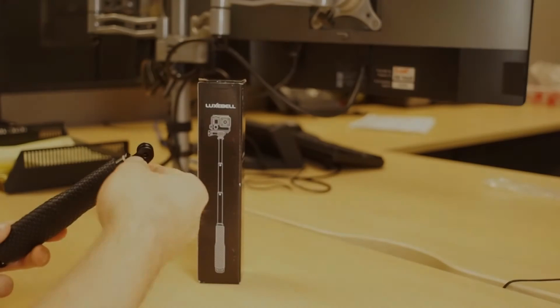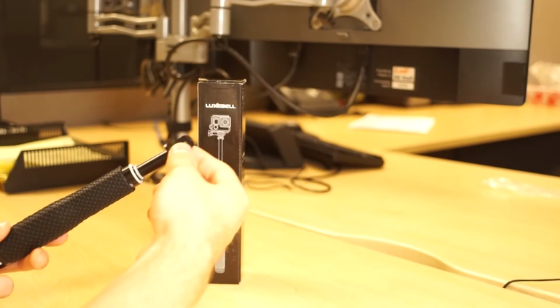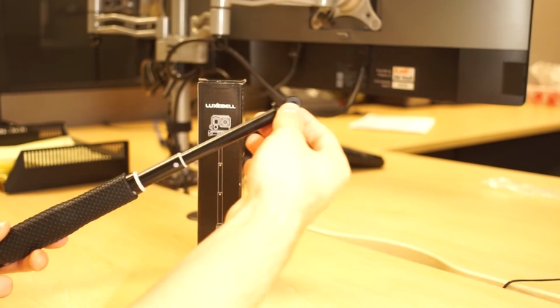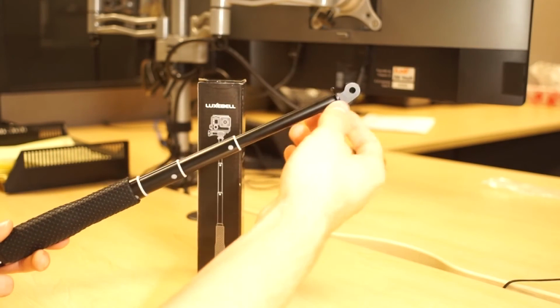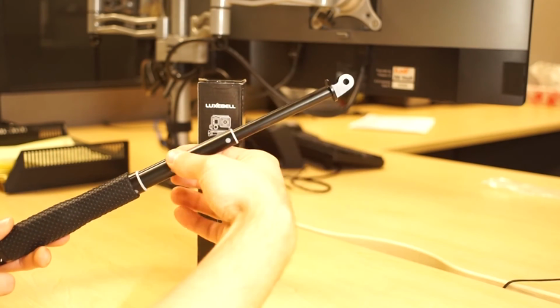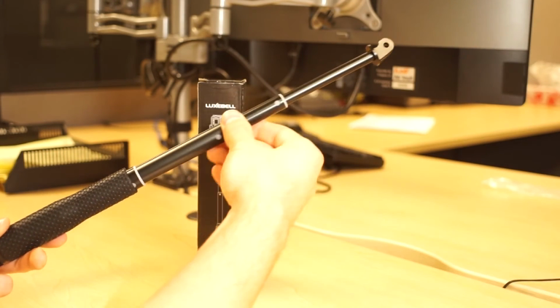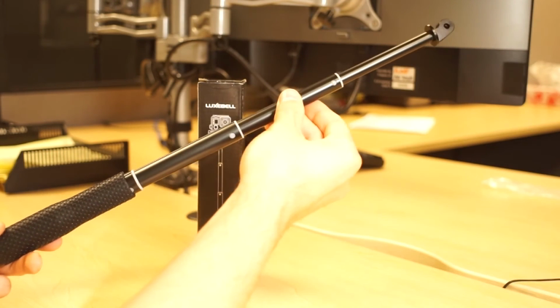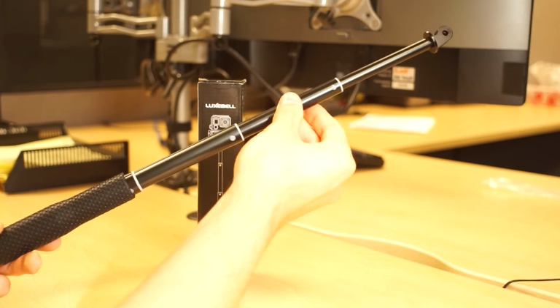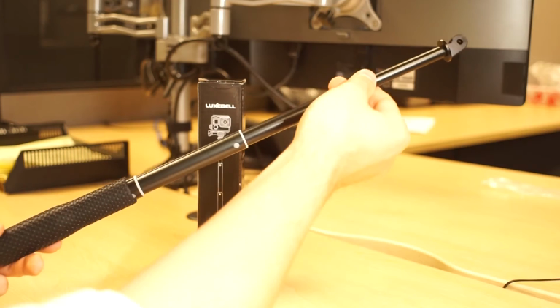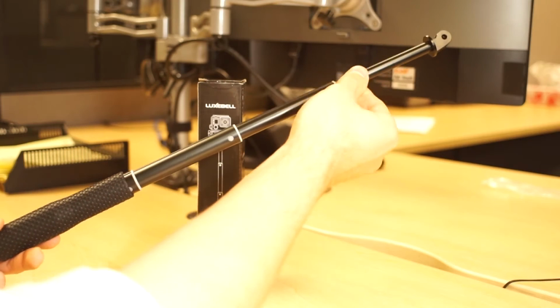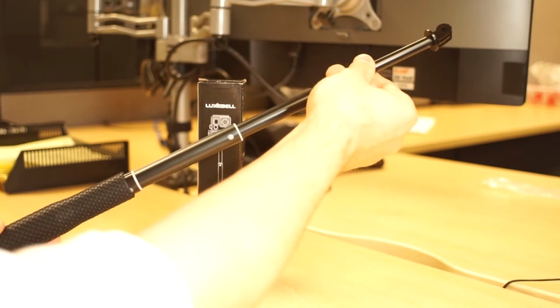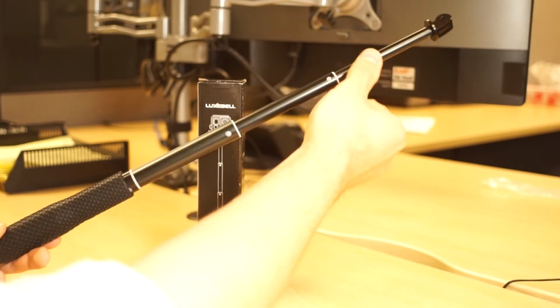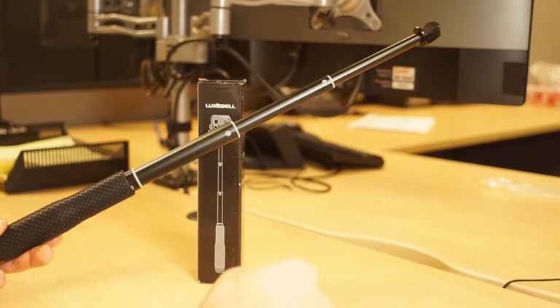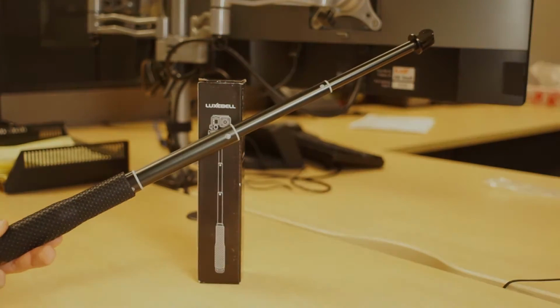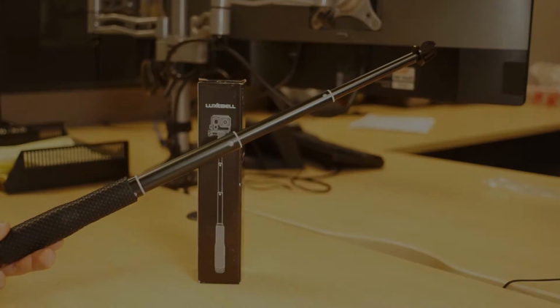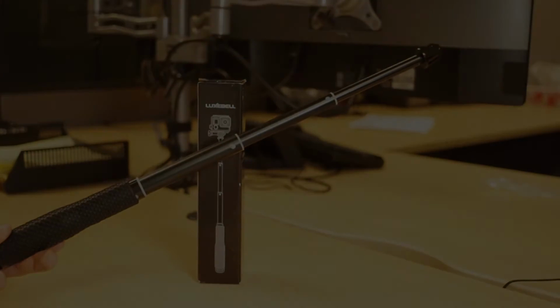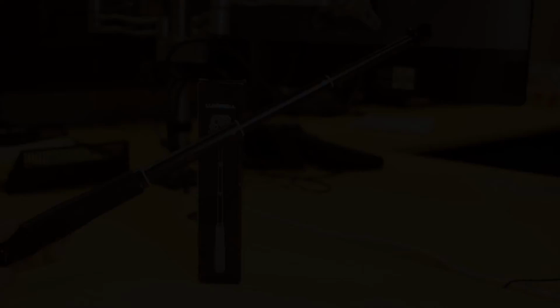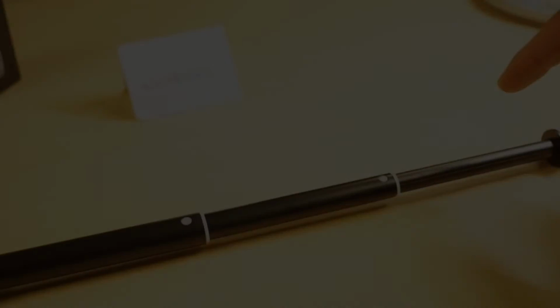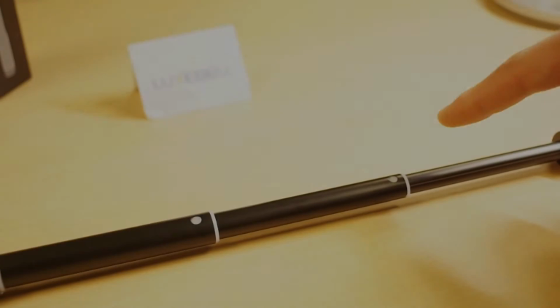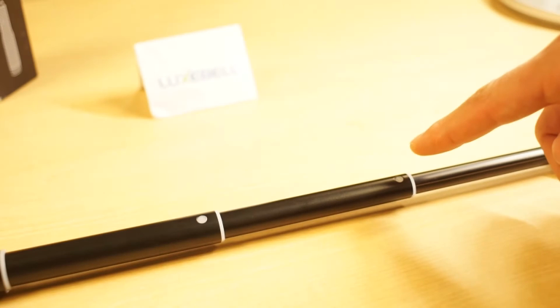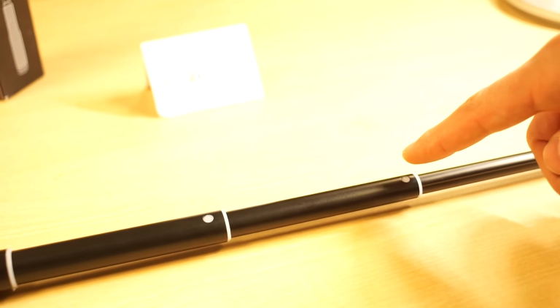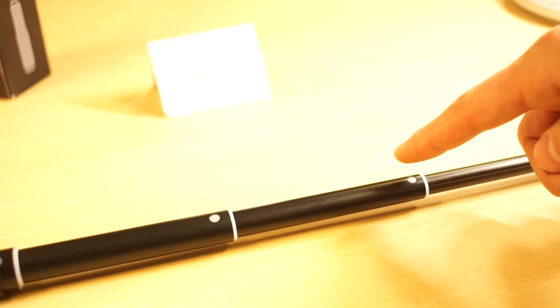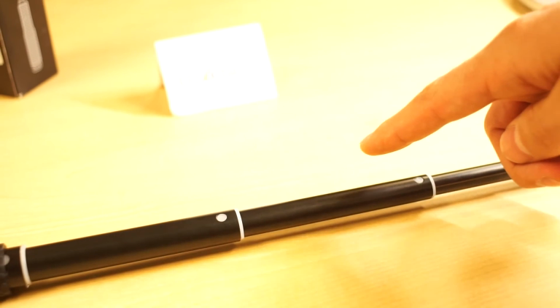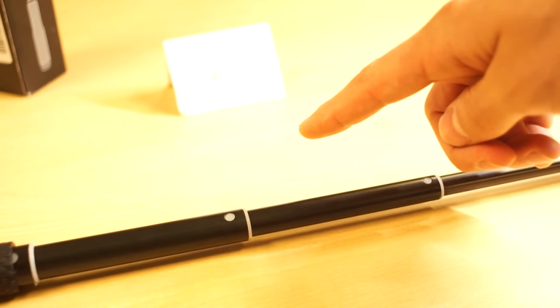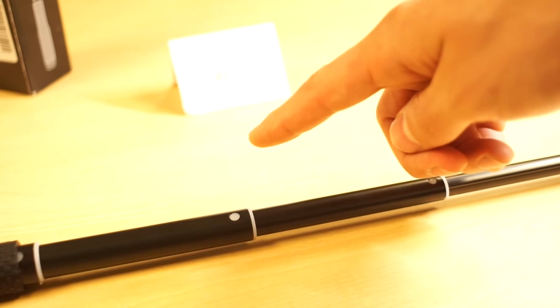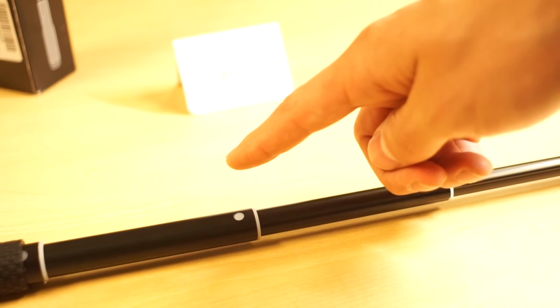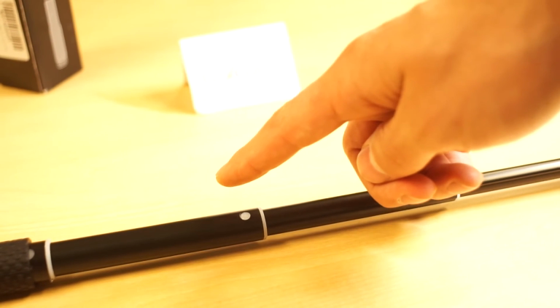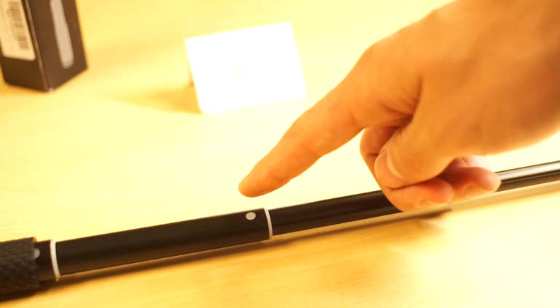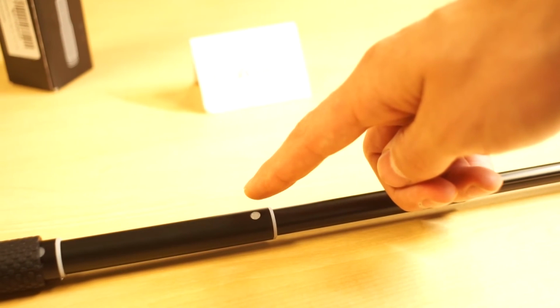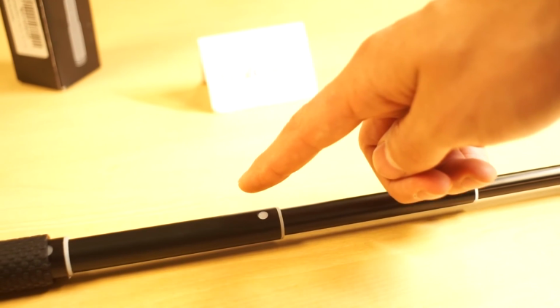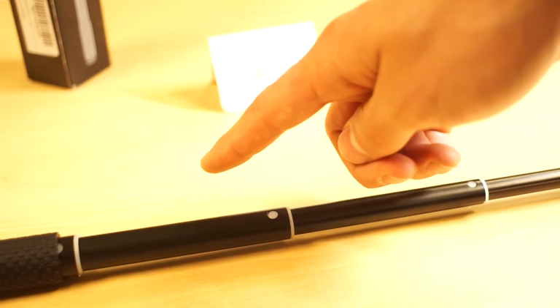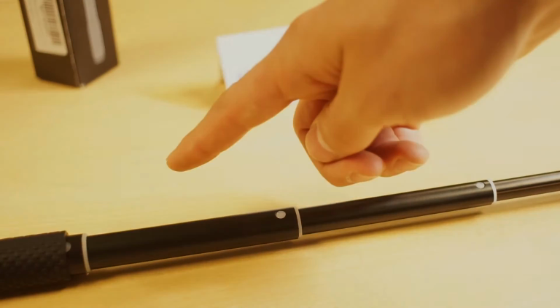Sadly the length of it fully extended is only 19 inches, which might be too short for some. On the upside, the locking mechanism makes it easy to lock and unlock each part of the selfie stick.